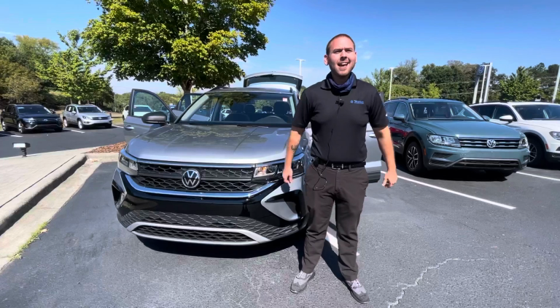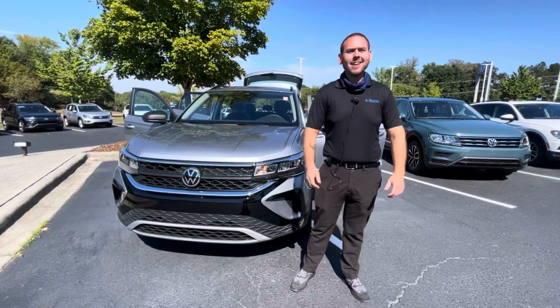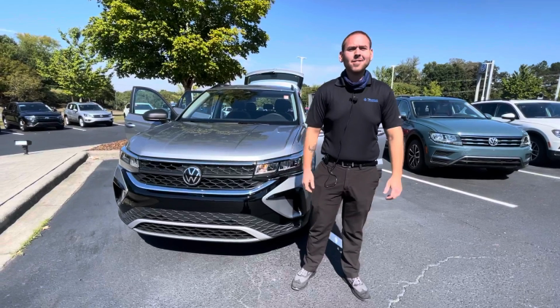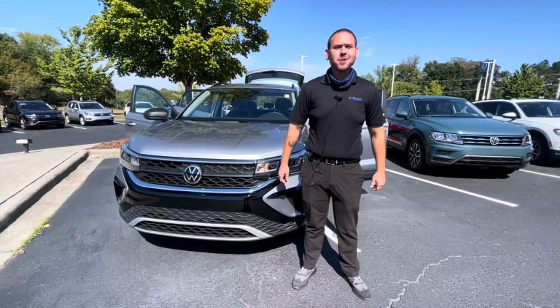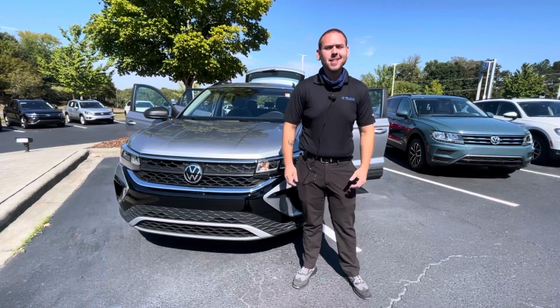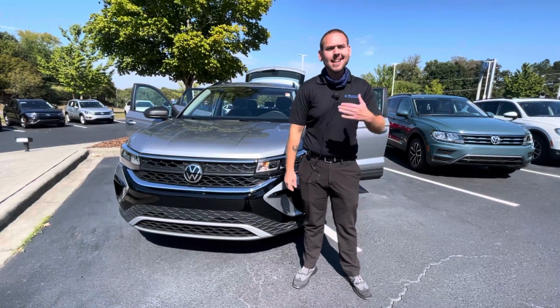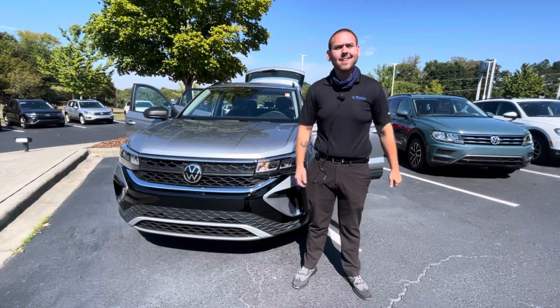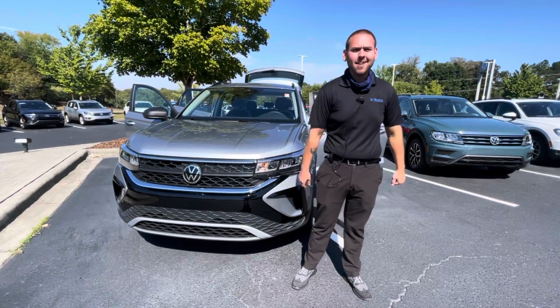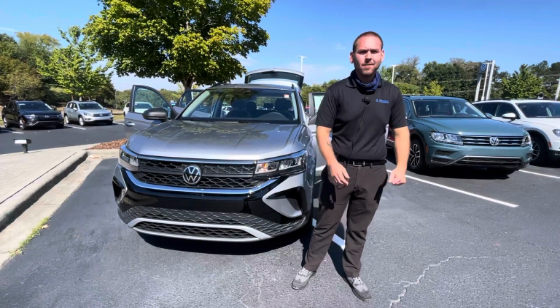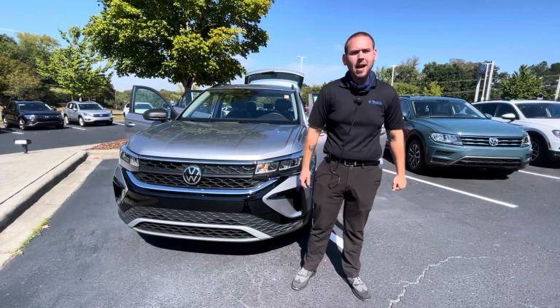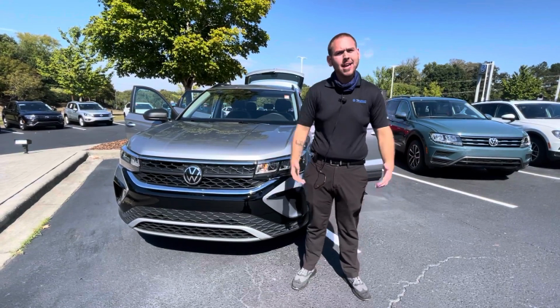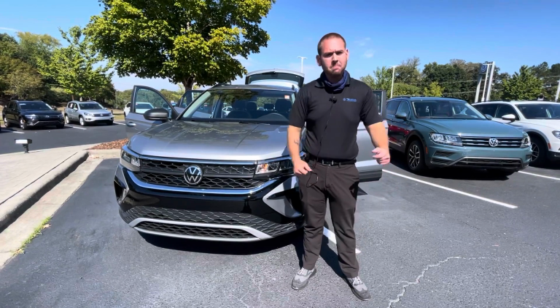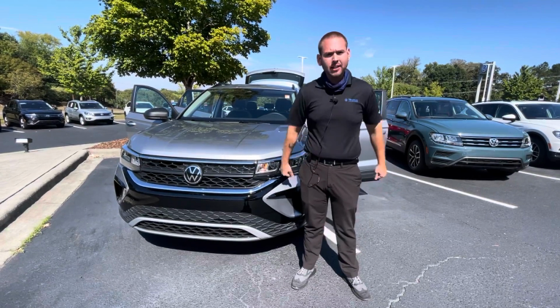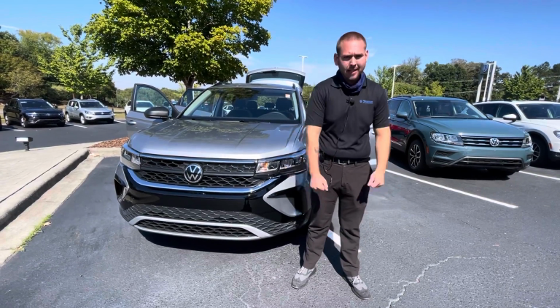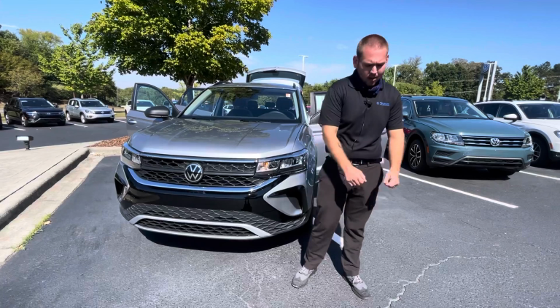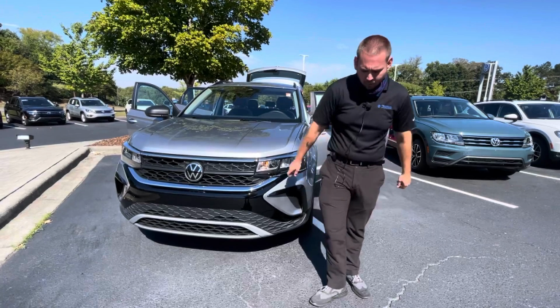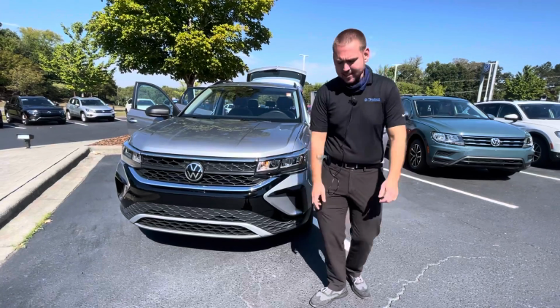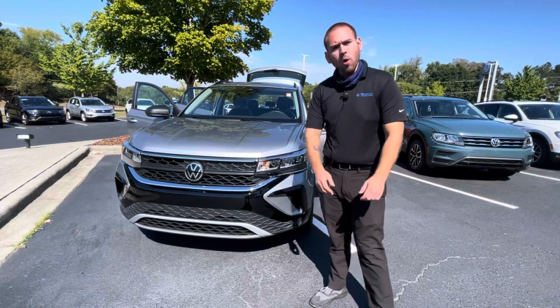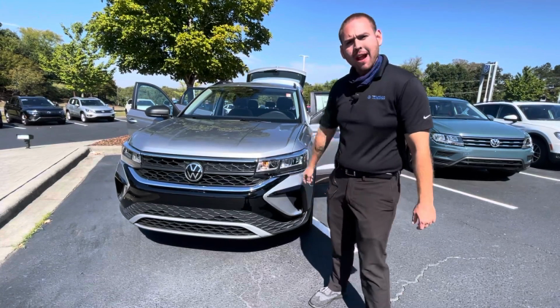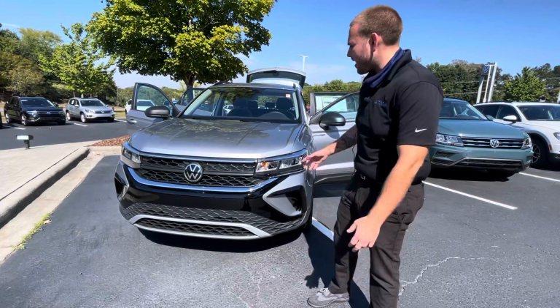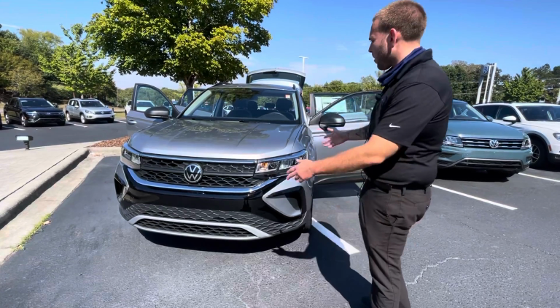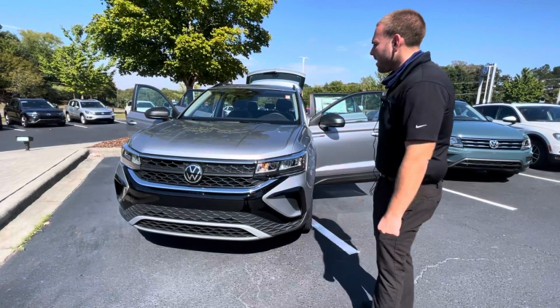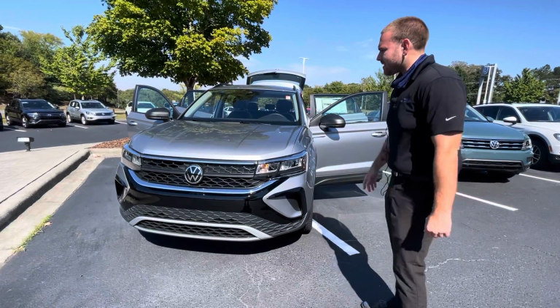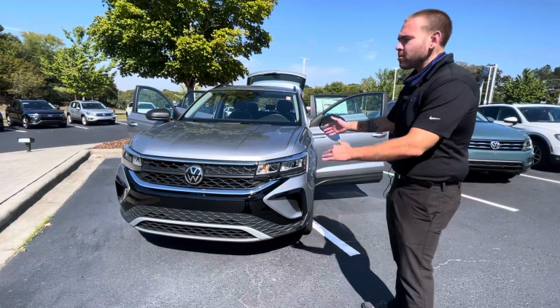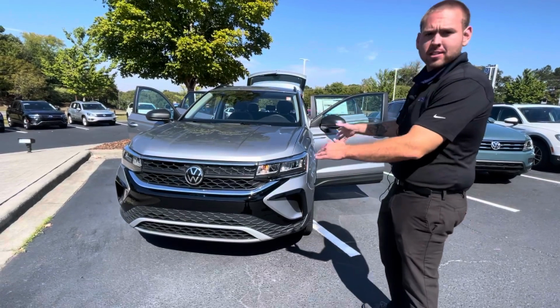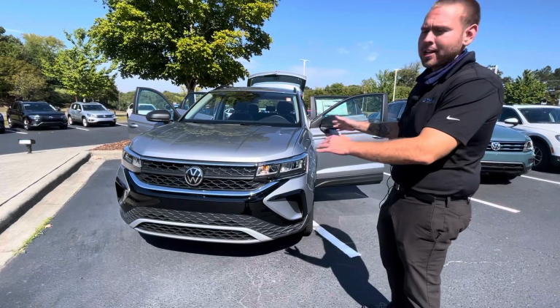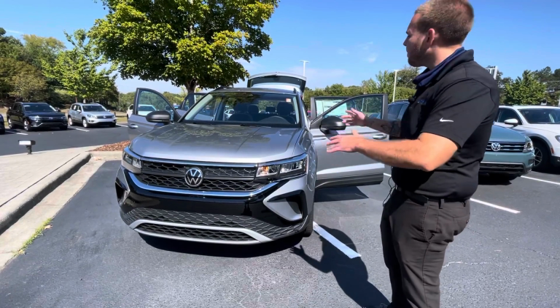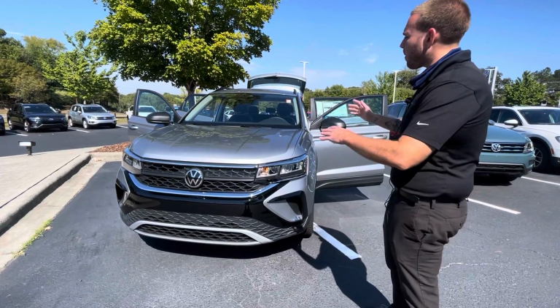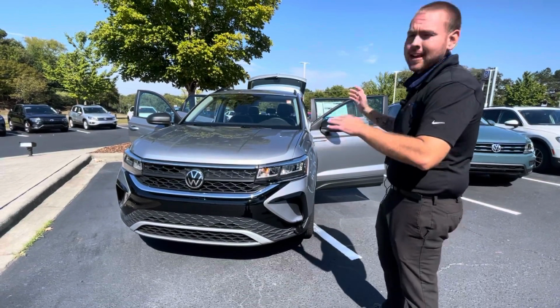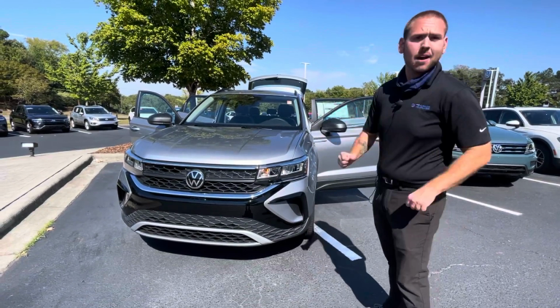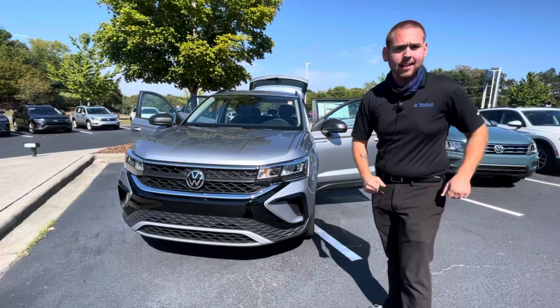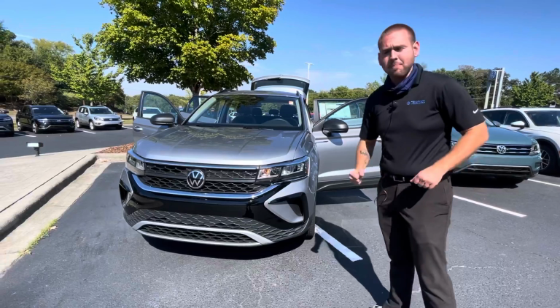Hey, good afternoon Patricia. This is Nathan here at Carolina Volkswagen. We had just spoke a little bit ago. I wanted to take a walk around video for you. This is the 2022 Volkswagen Taos I was telling you about.